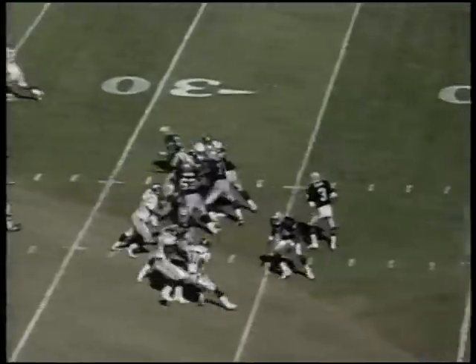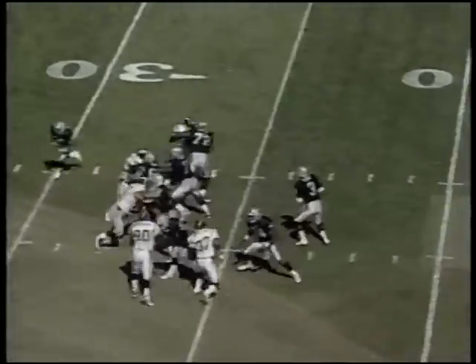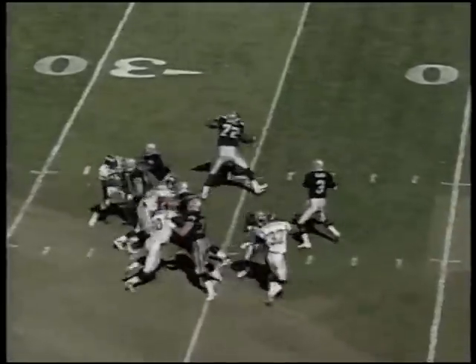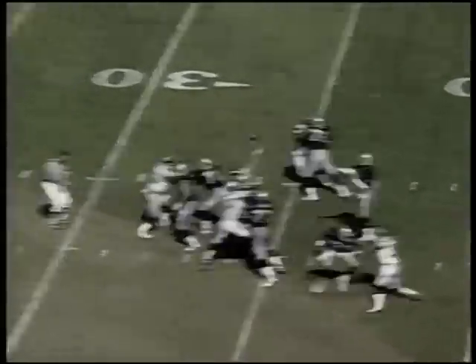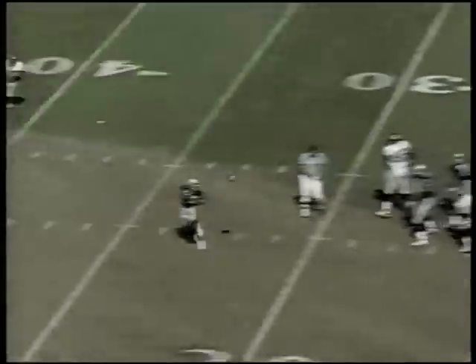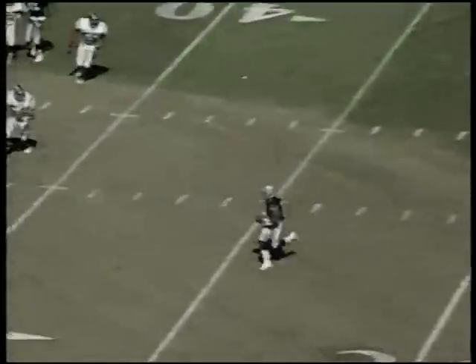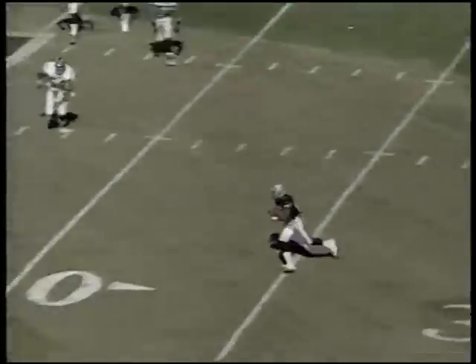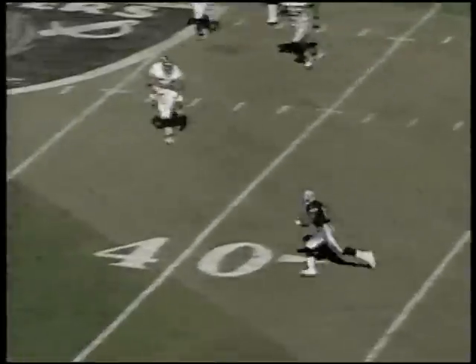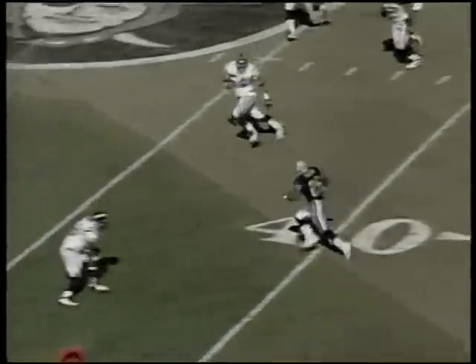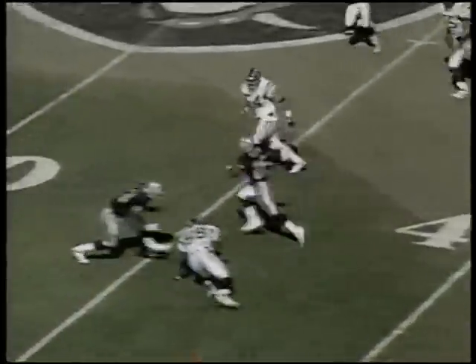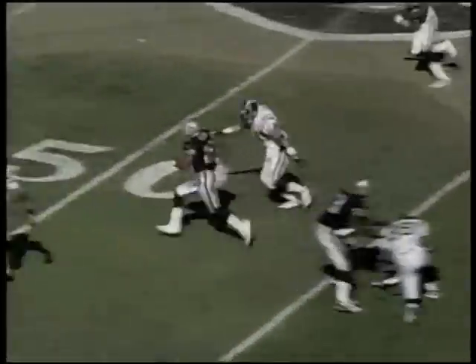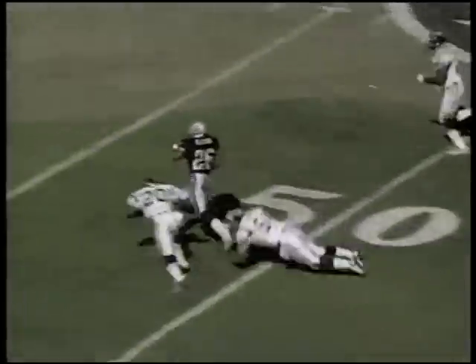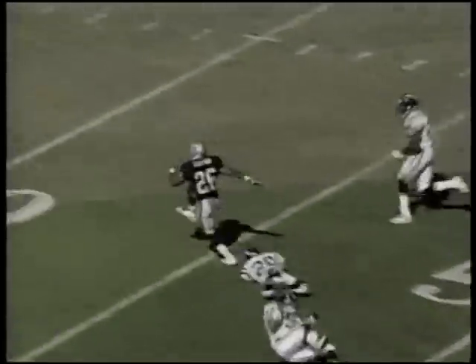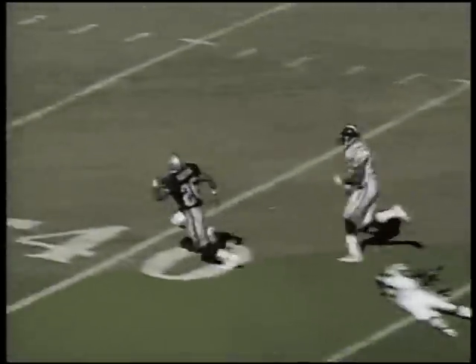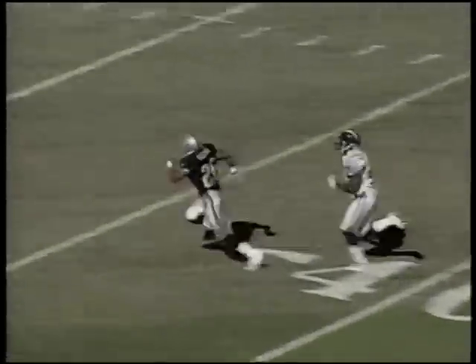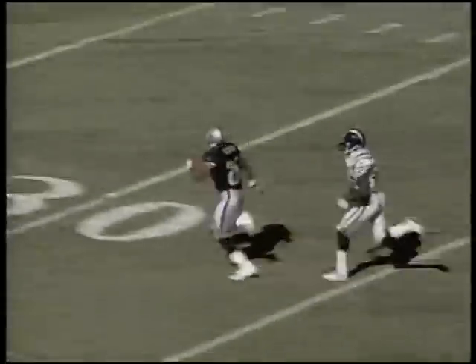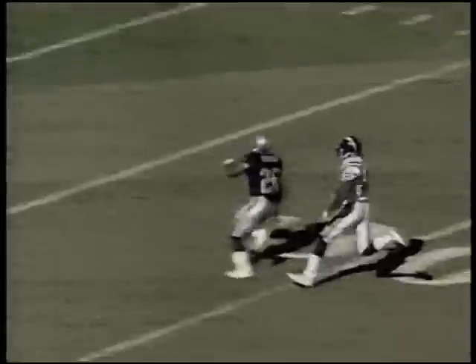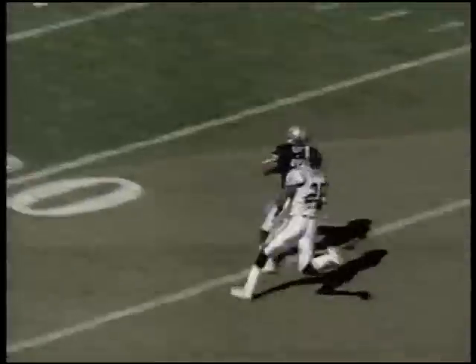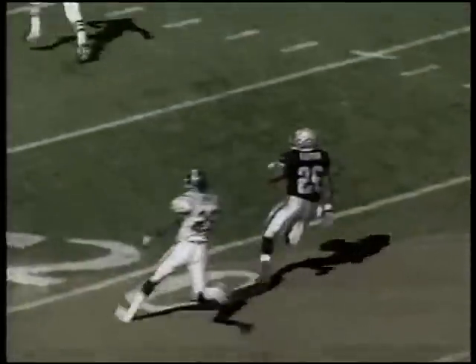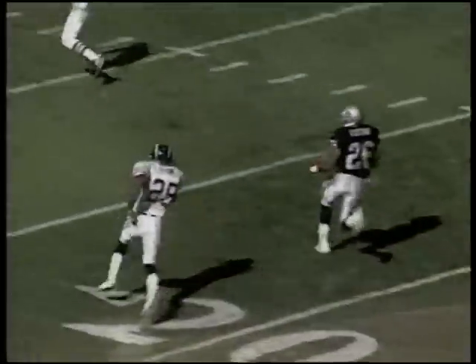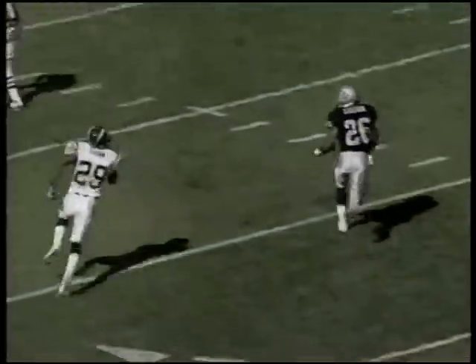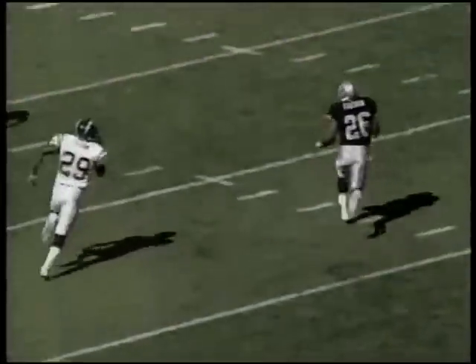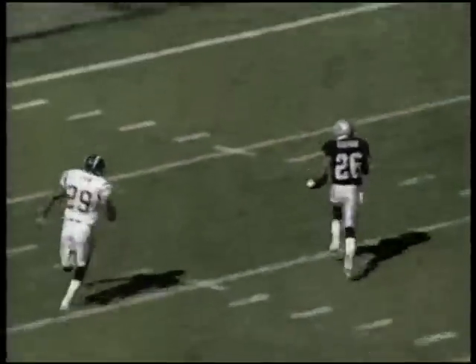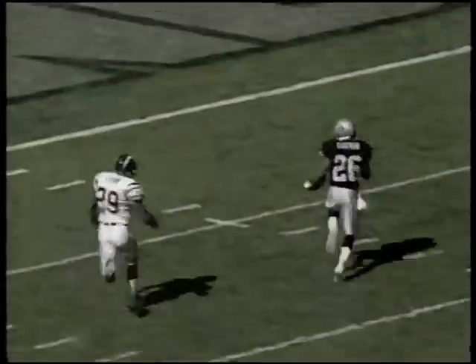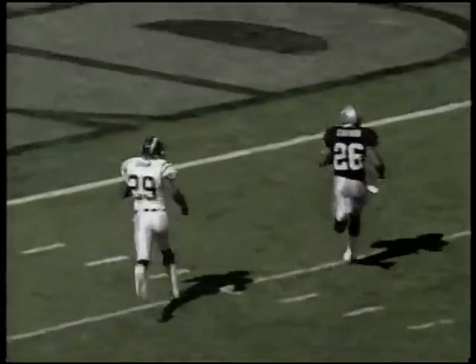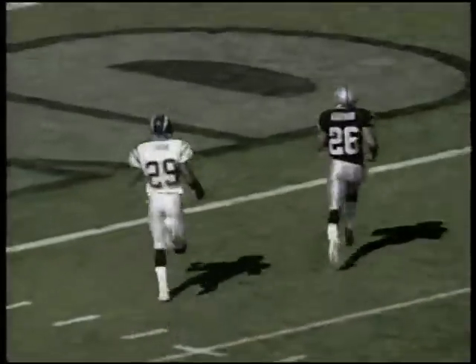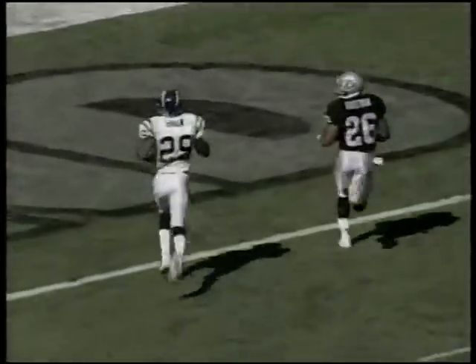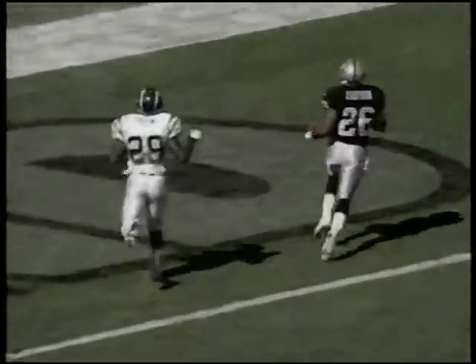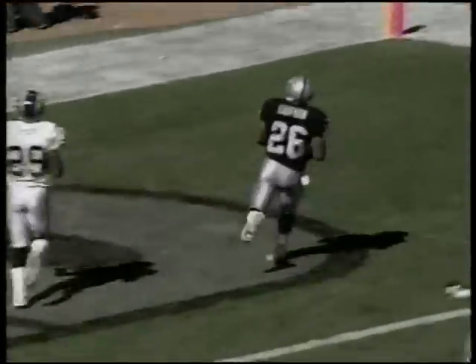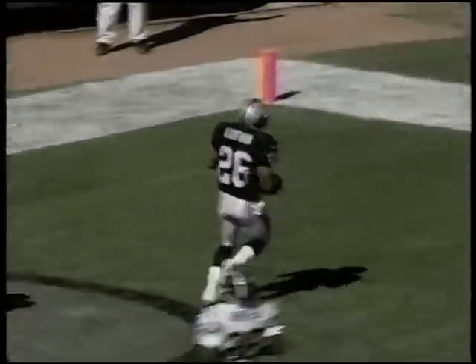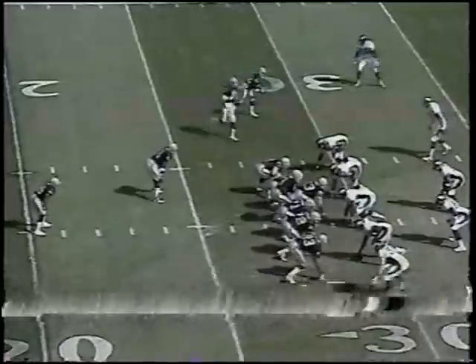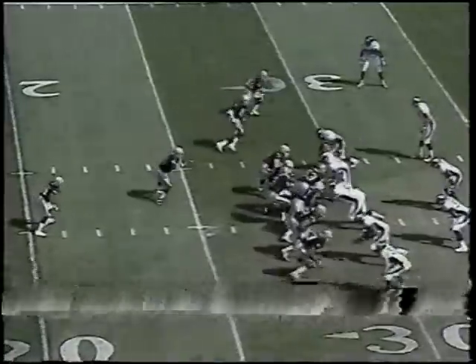Third and nine from the 30 for the Raiders. George to Napoleon Kaufman — kept the hand outside, and it's wonderful. He's gone — 70 yards. And just like that, the Raiders have pulled to within 12. Super Bowl.